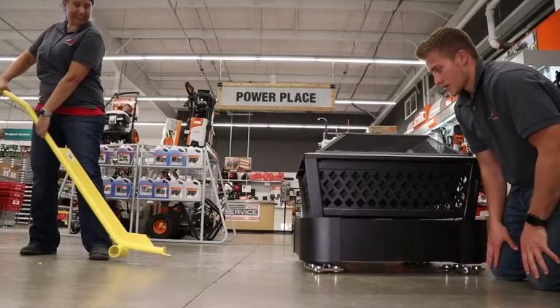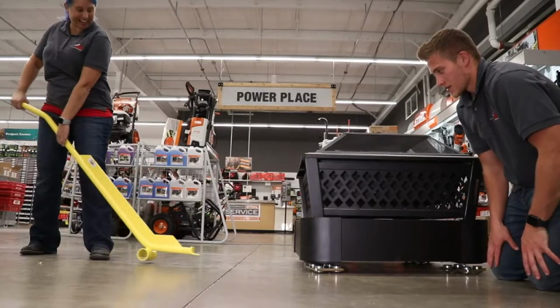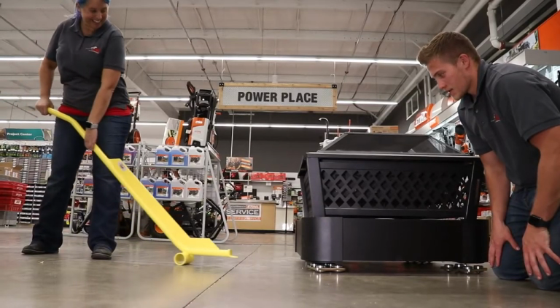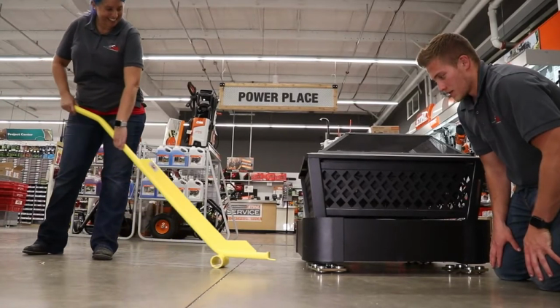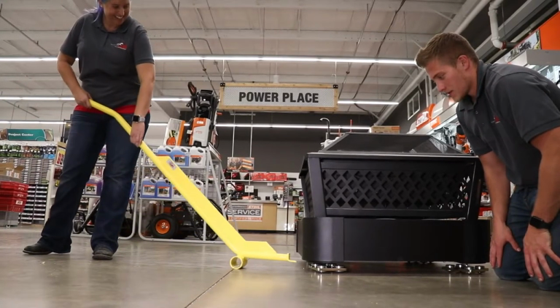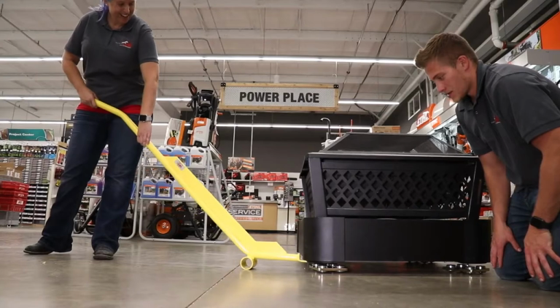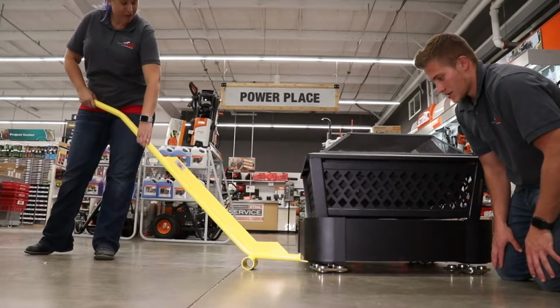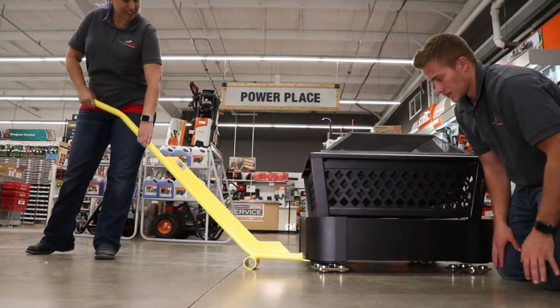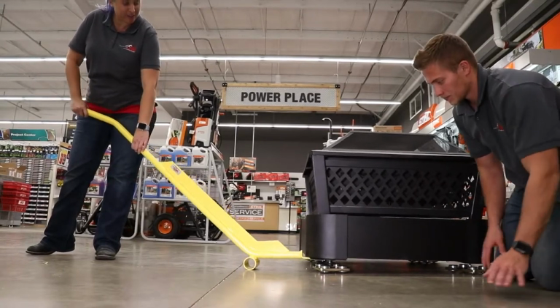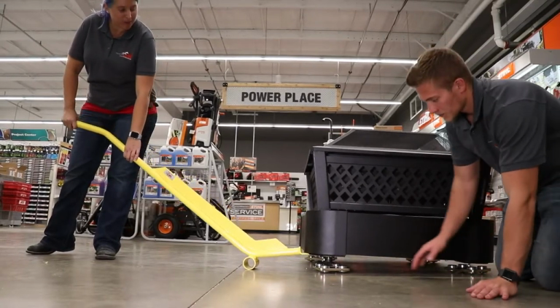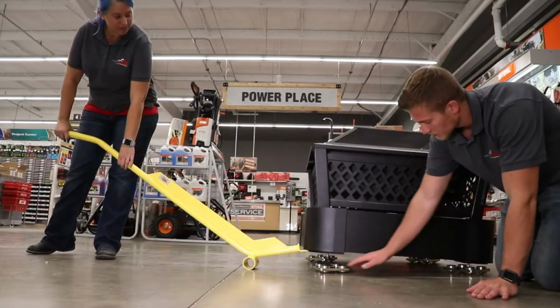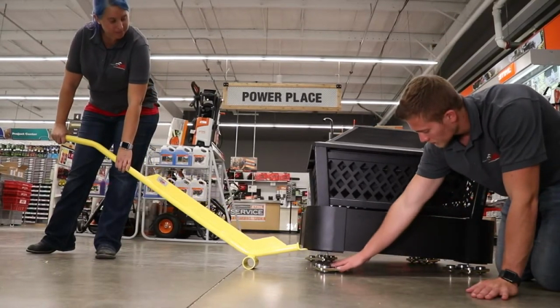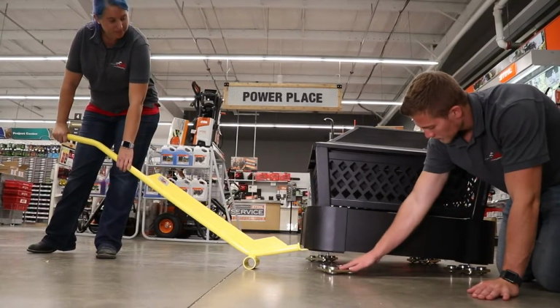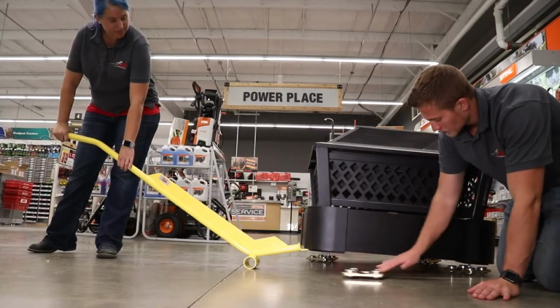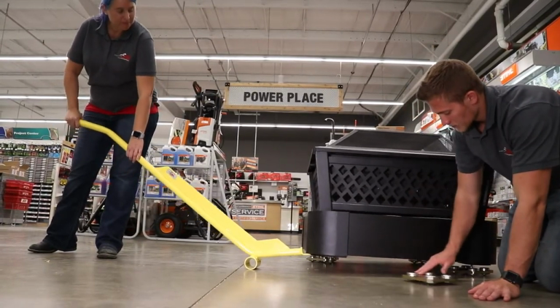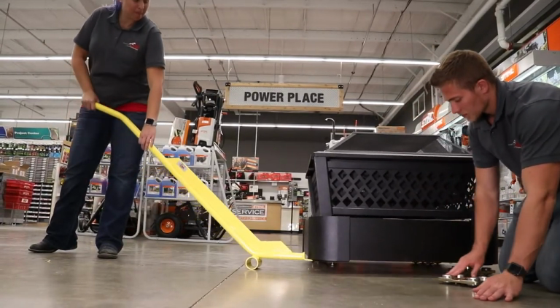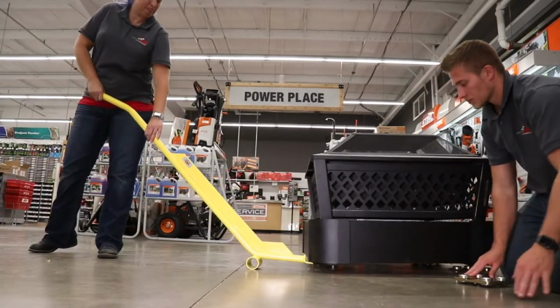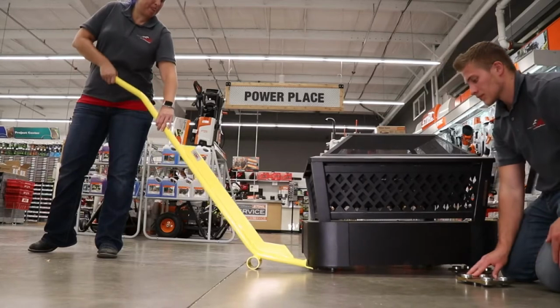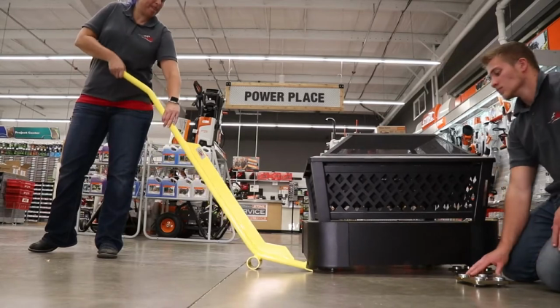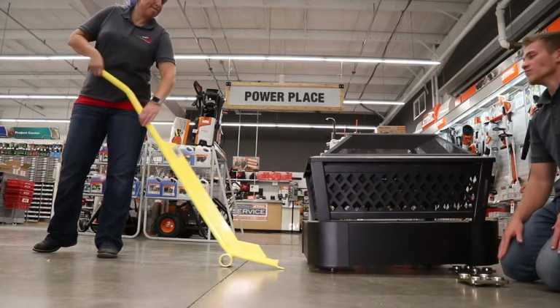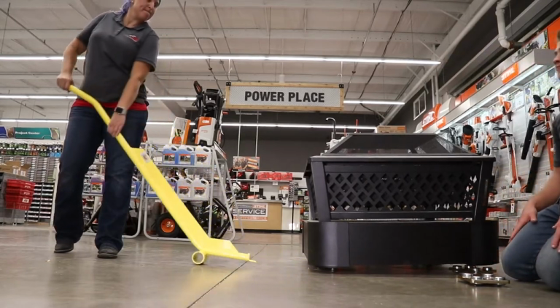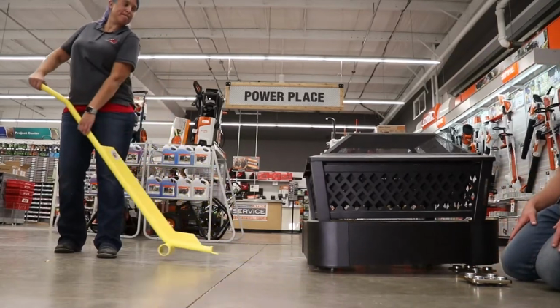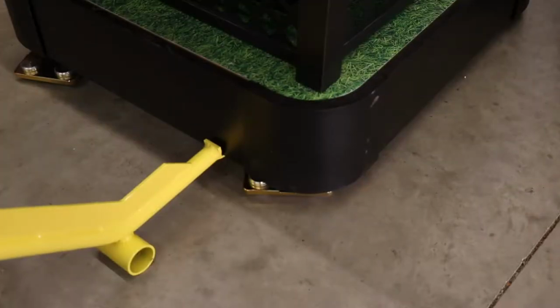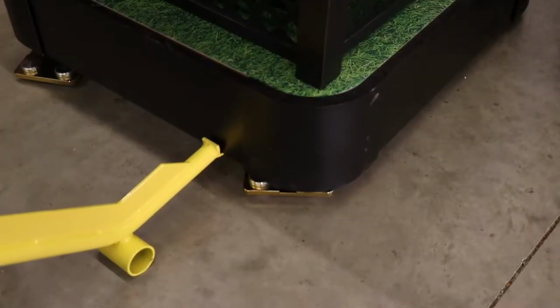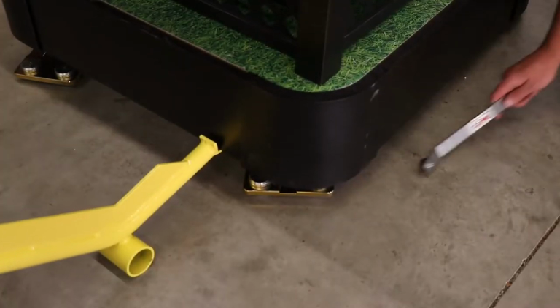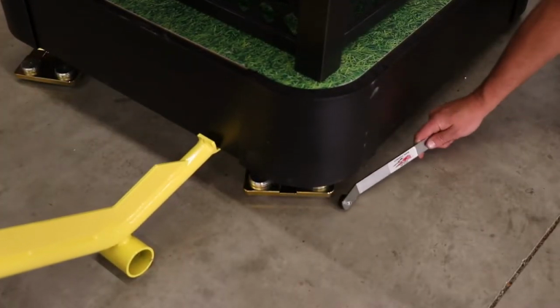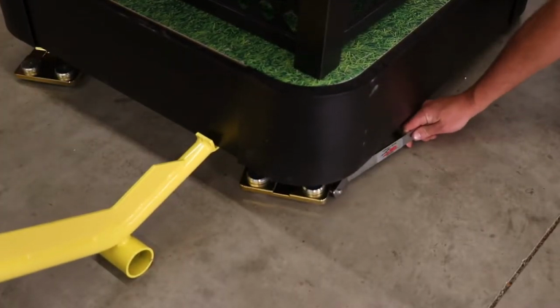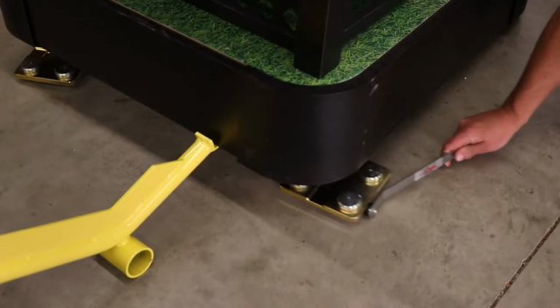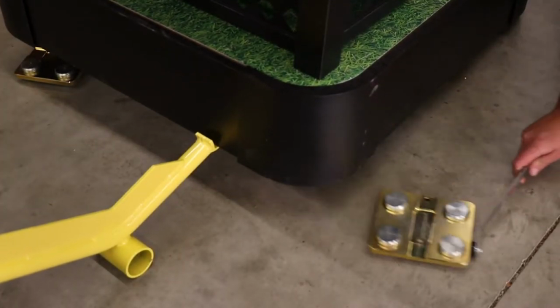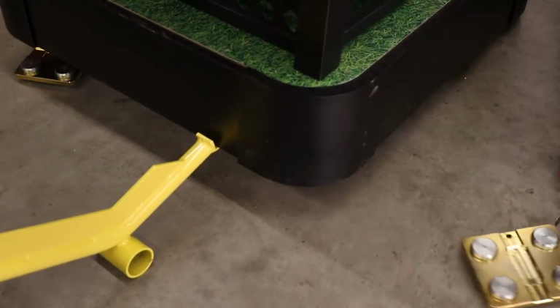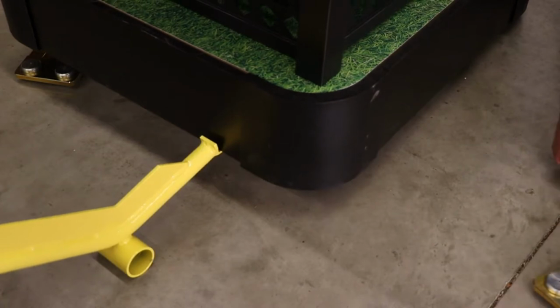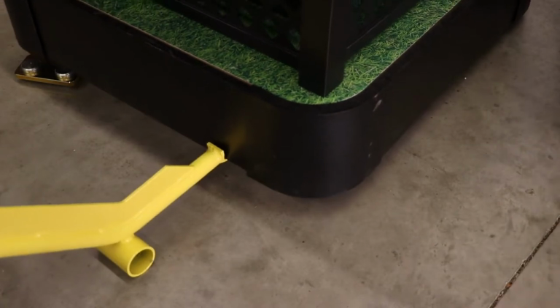Once you arrive at your destination, remove the skates by raising each of the legs or corners once again, and pulling the skate out from underneath. The magnetic handle can be used here yet again.